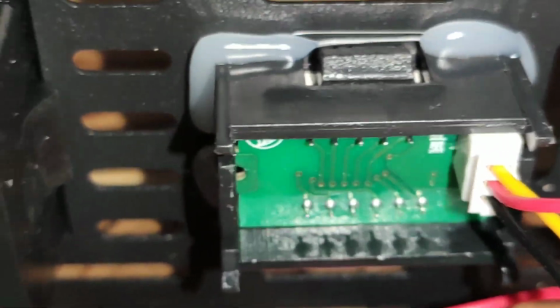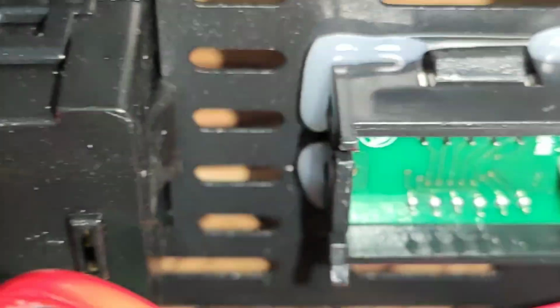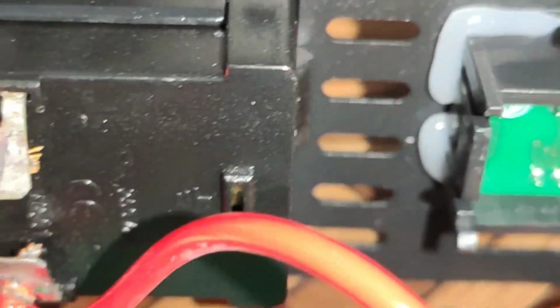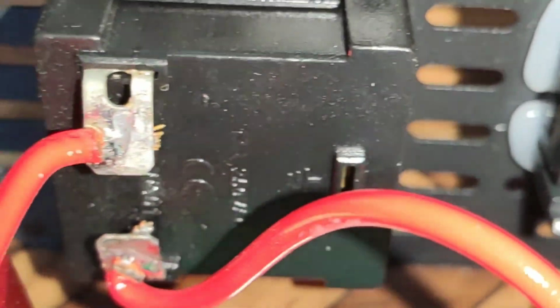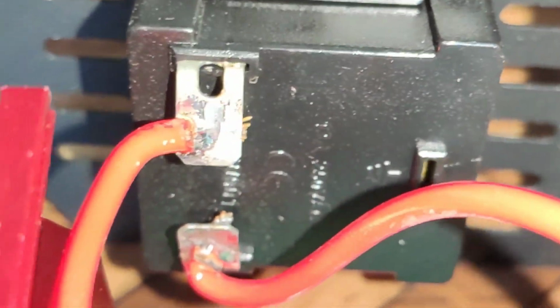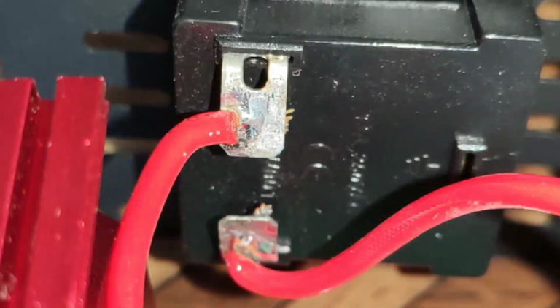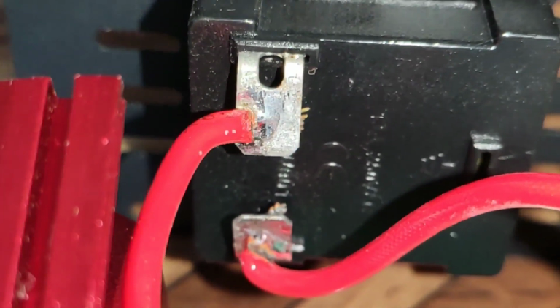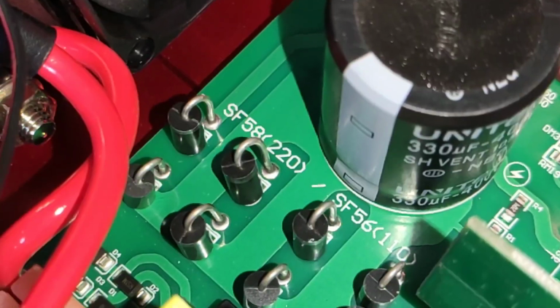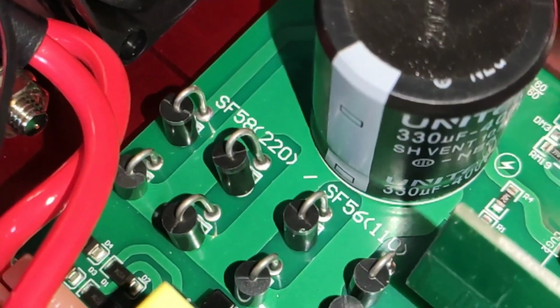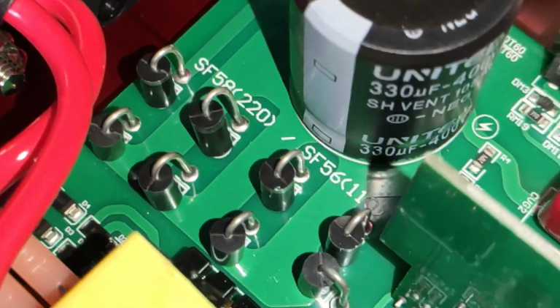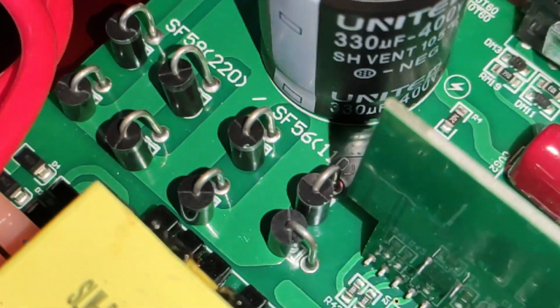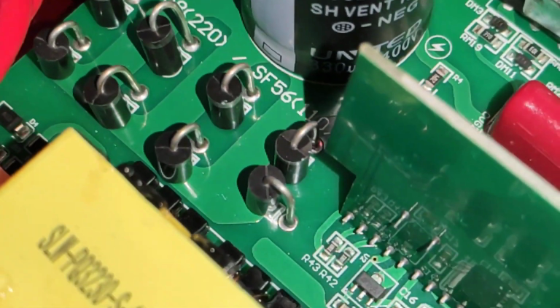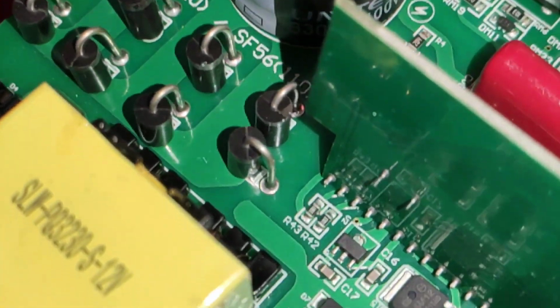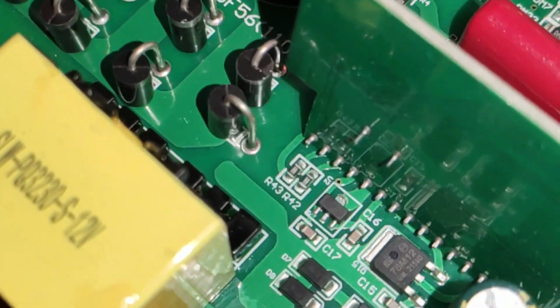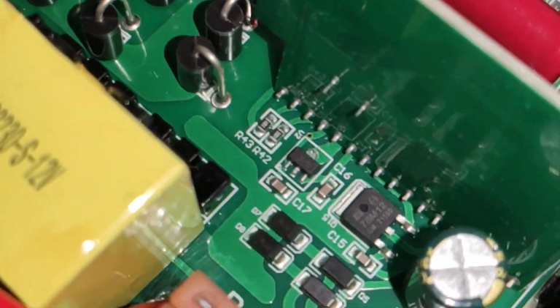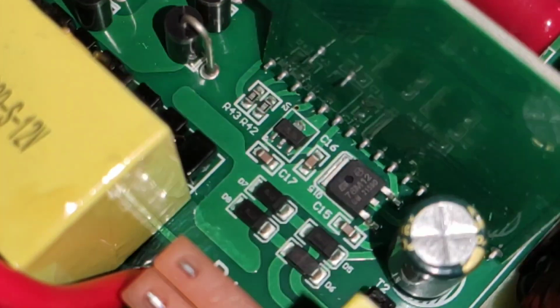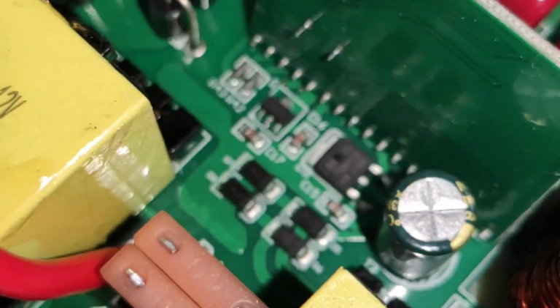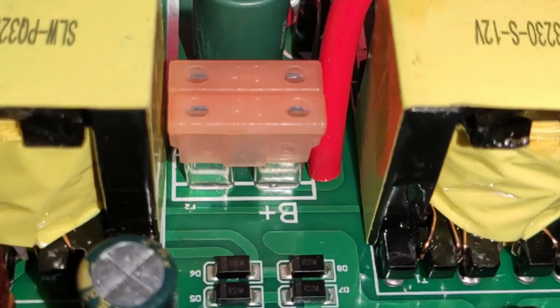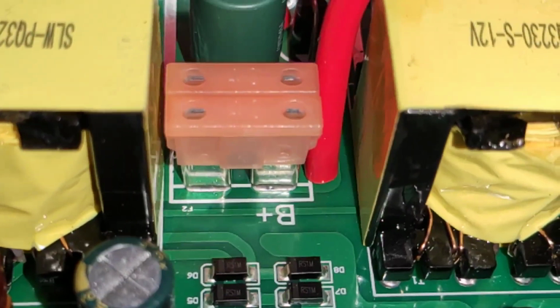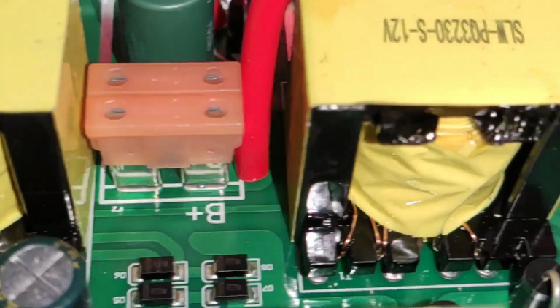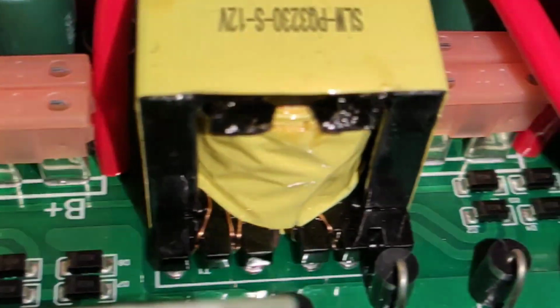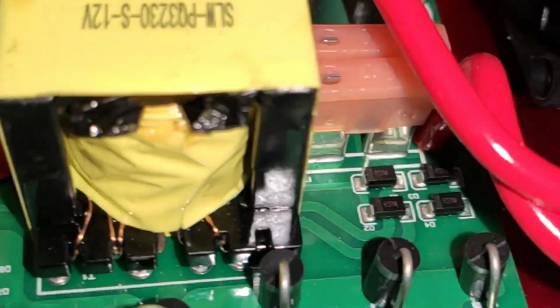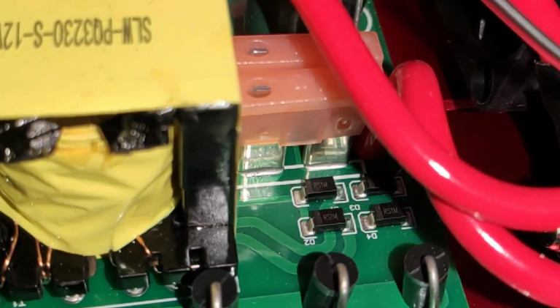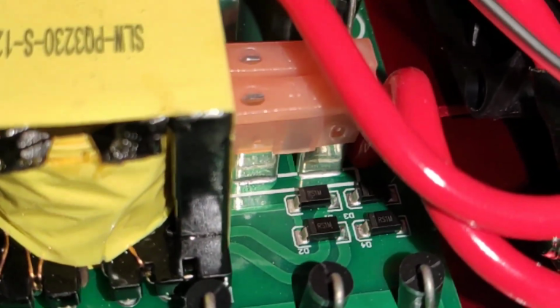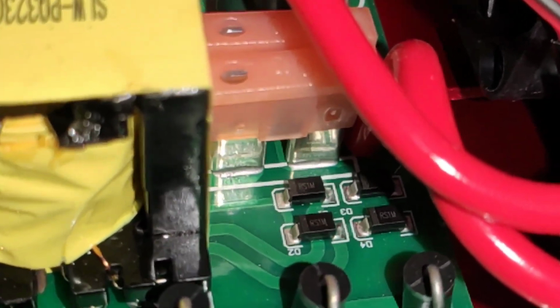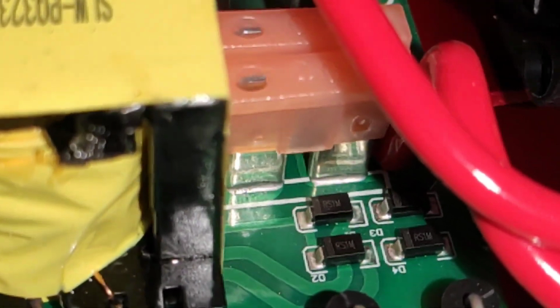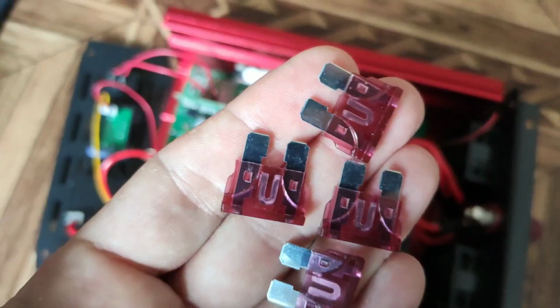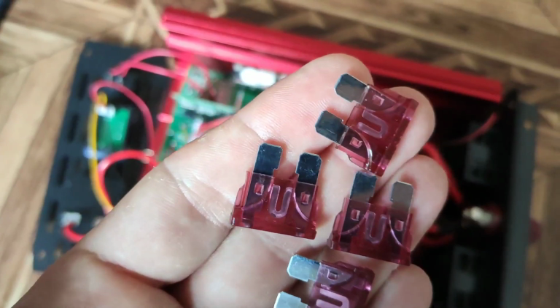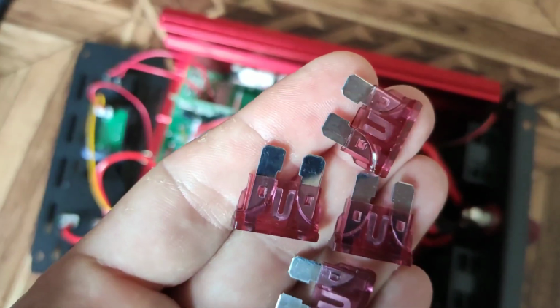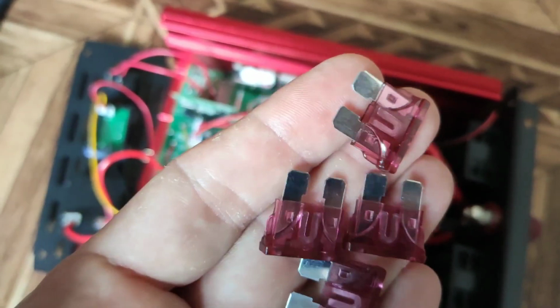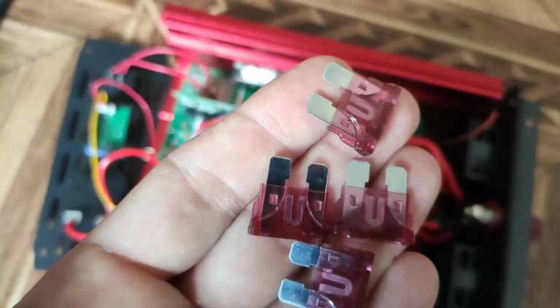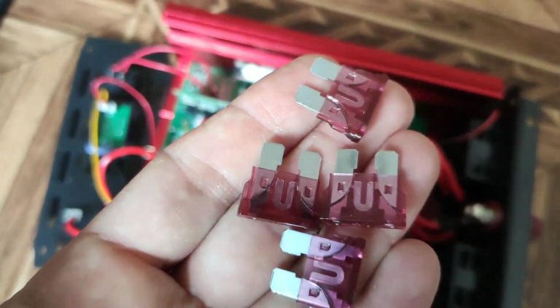The board is clean and has no traces of flux that has not been washed. There are fuses located in the middle of the board, and the seller included four spare ones in the kit.